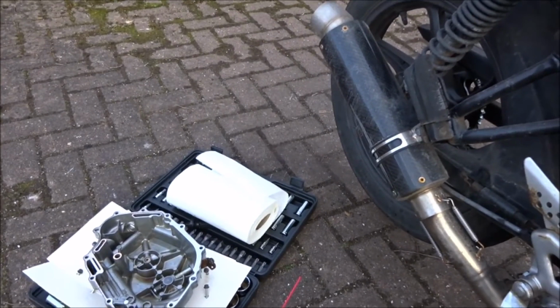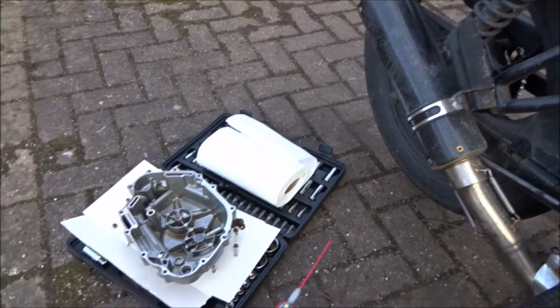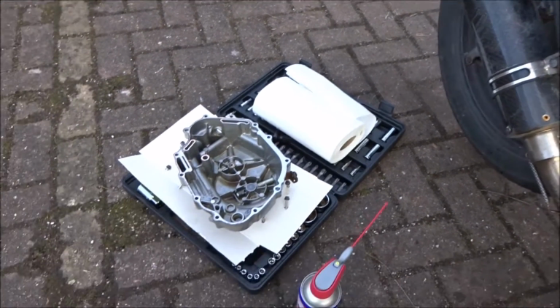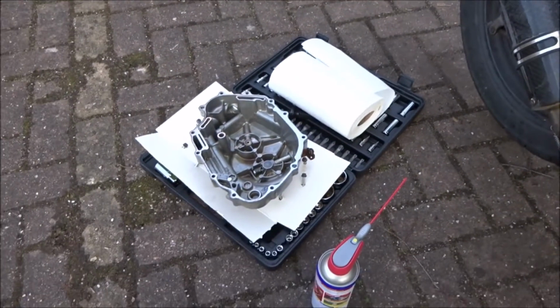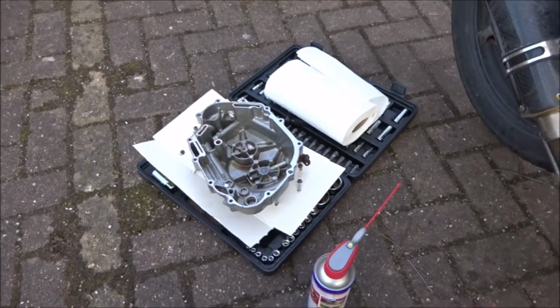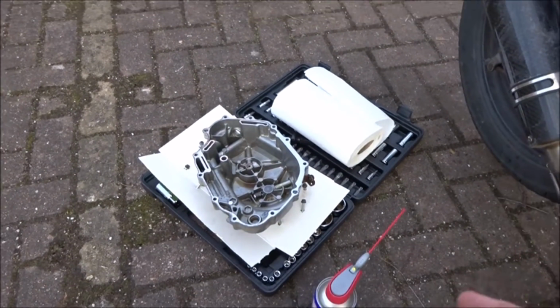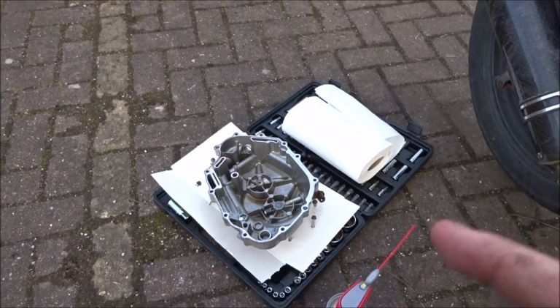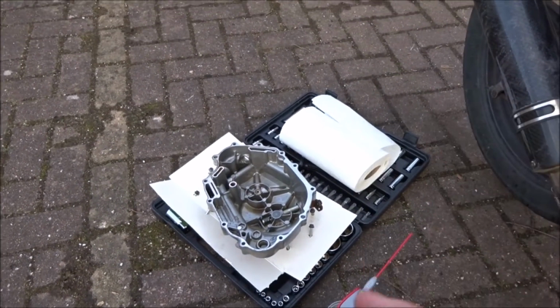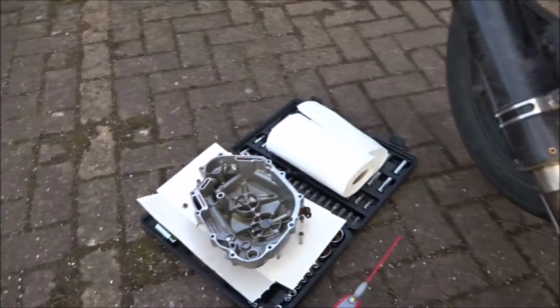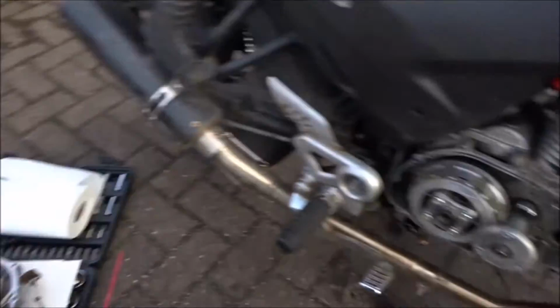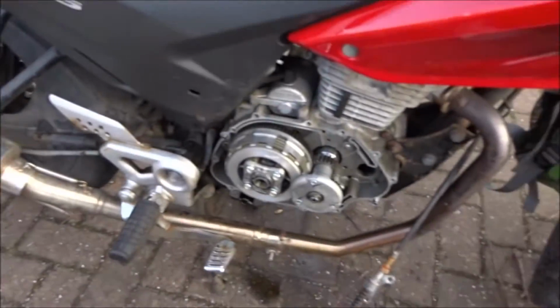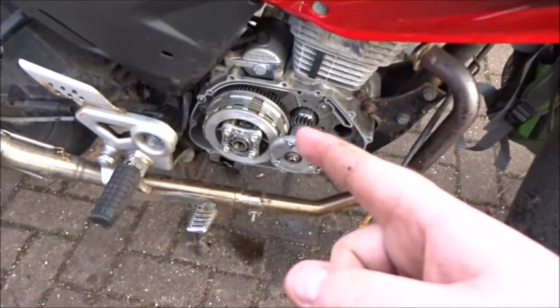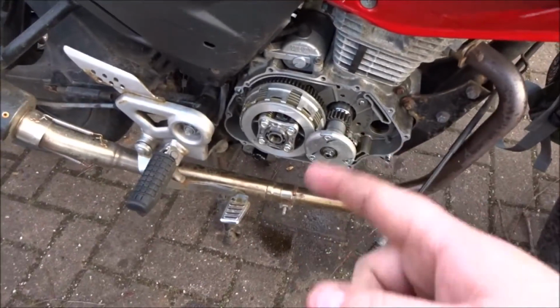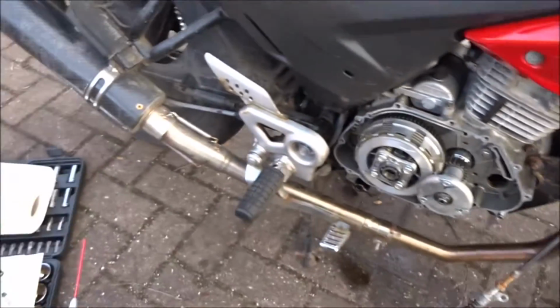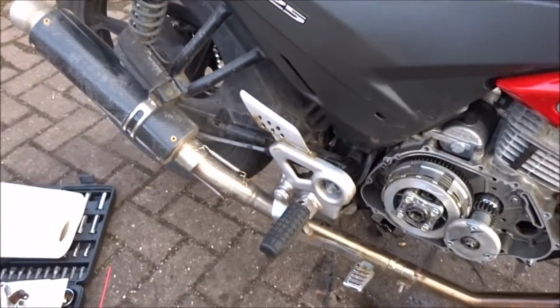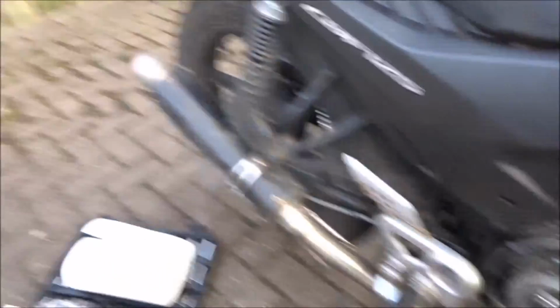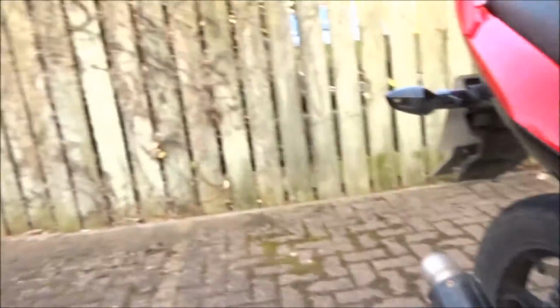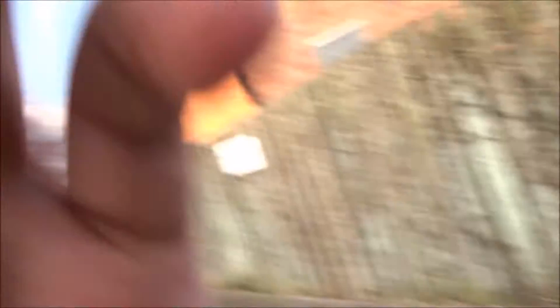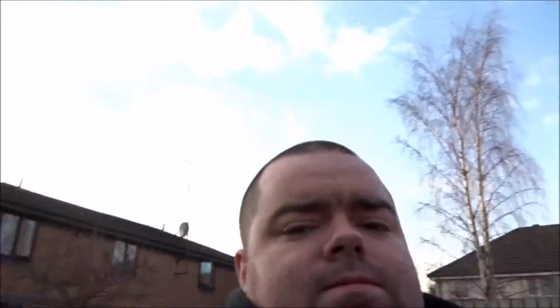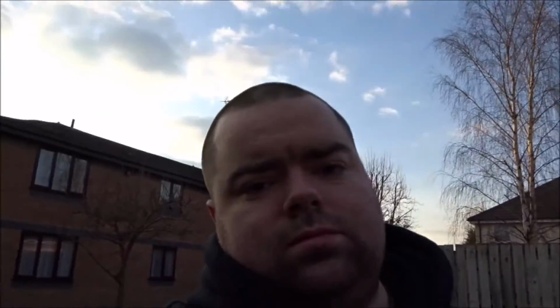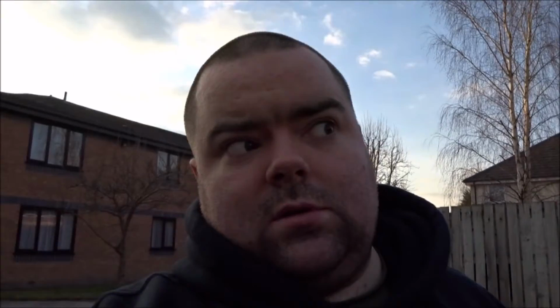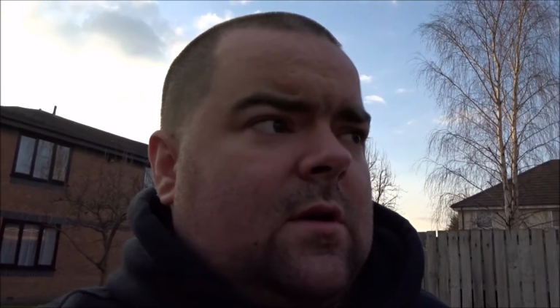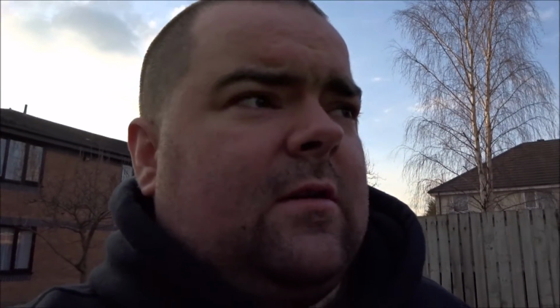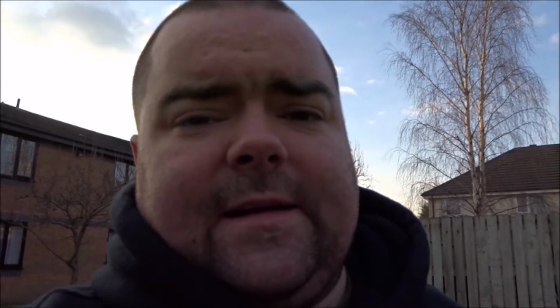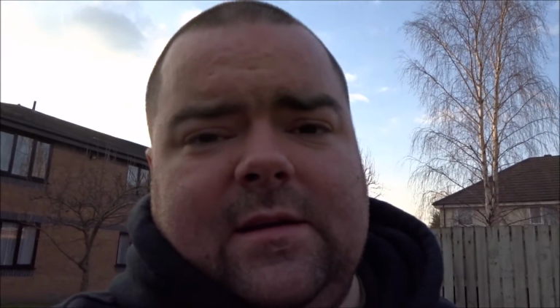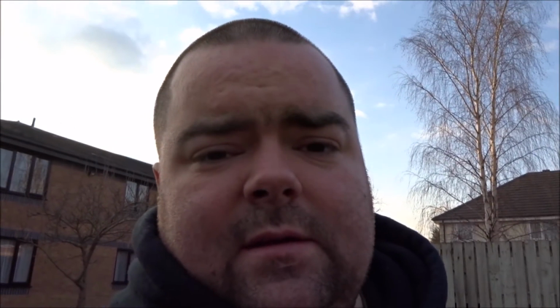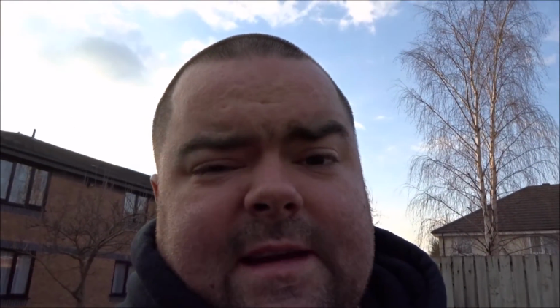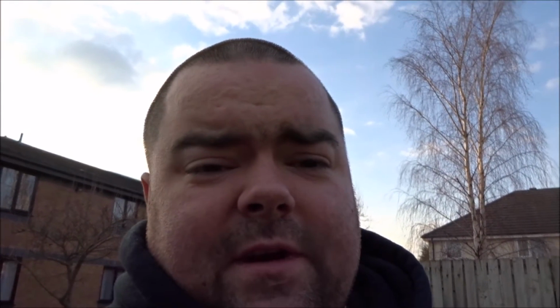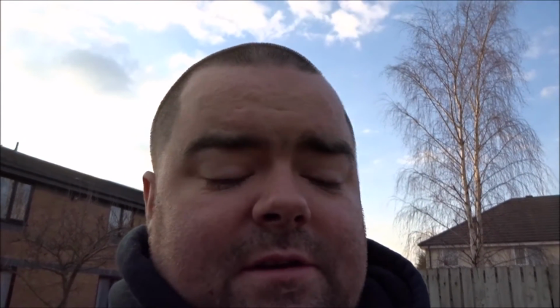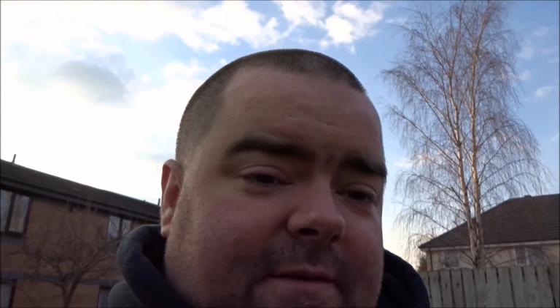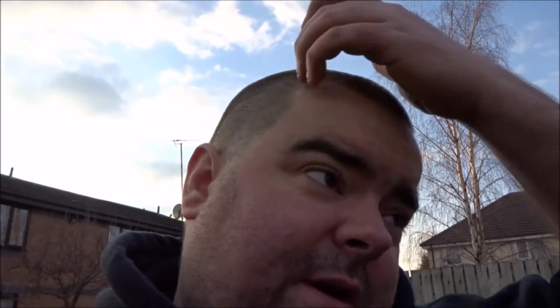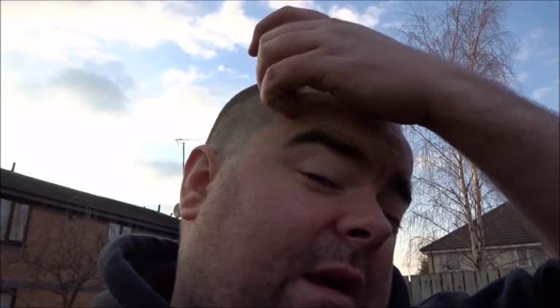Right then ladies and gents, that is now gasket free. All I'm going to say is — take it to a garage, because that was a real ball-ache.